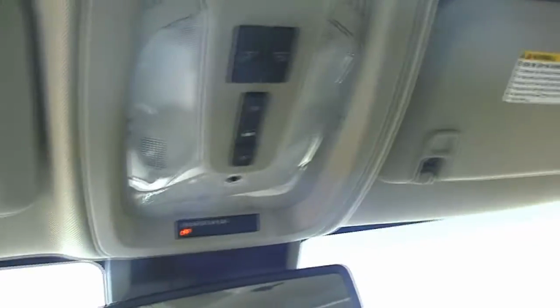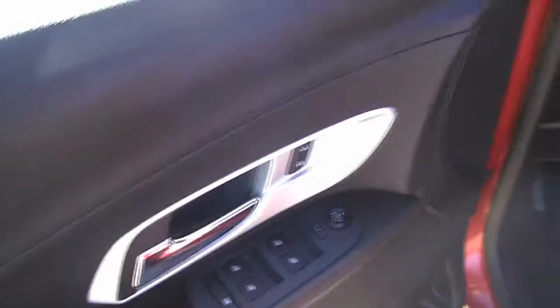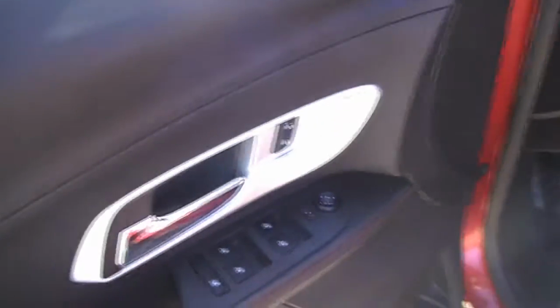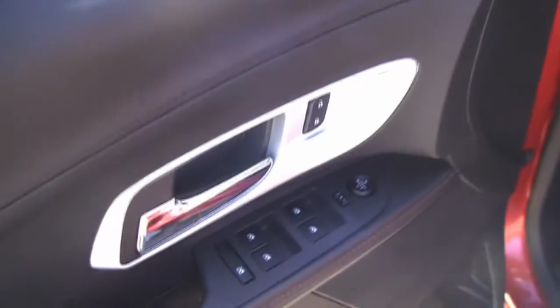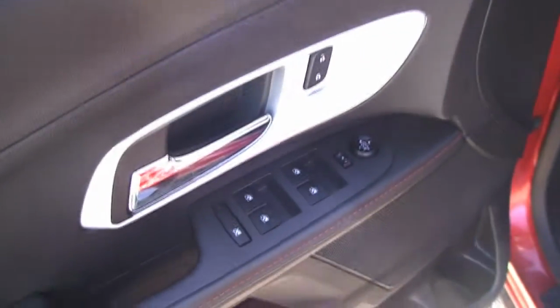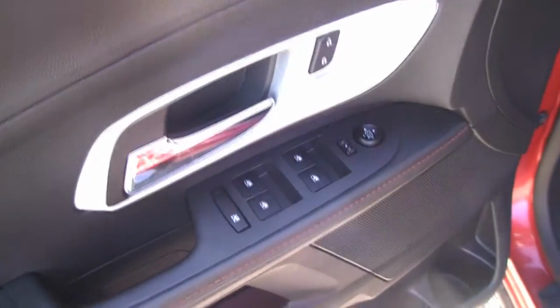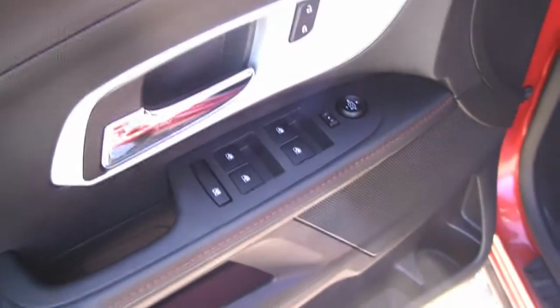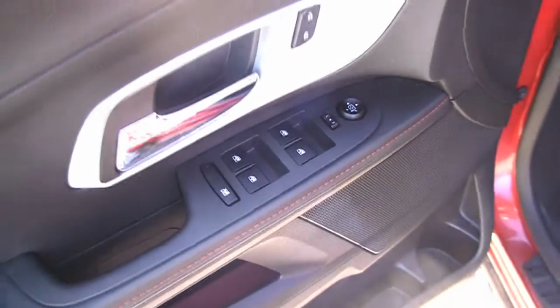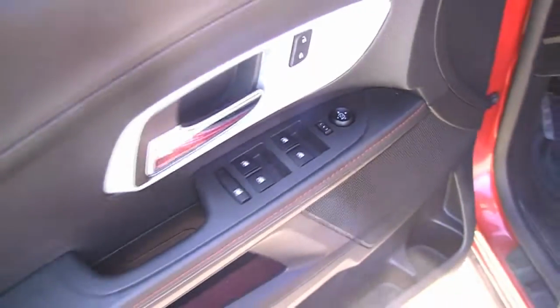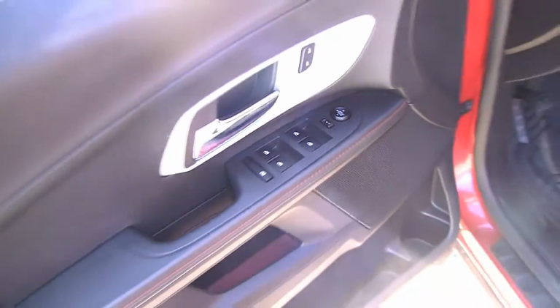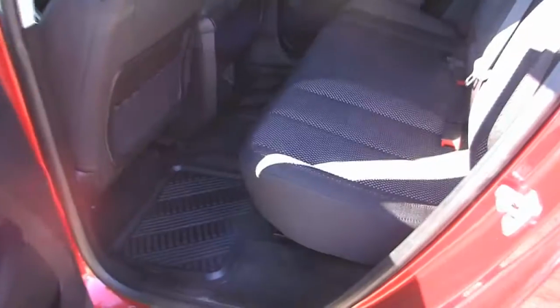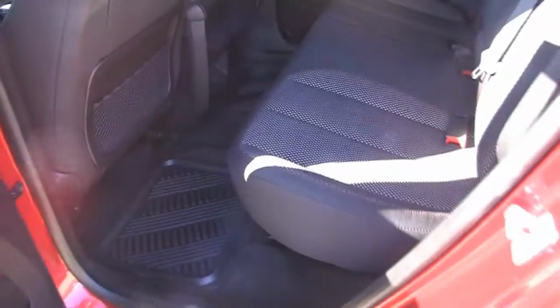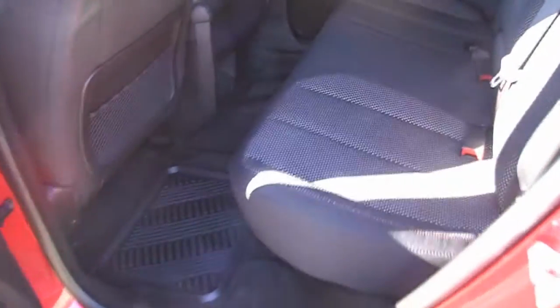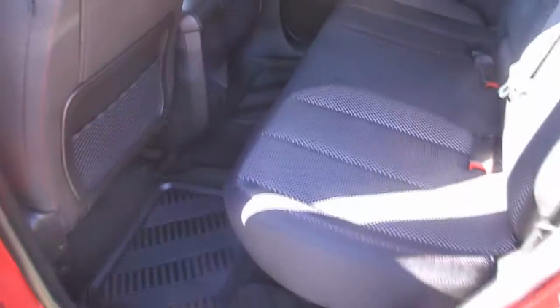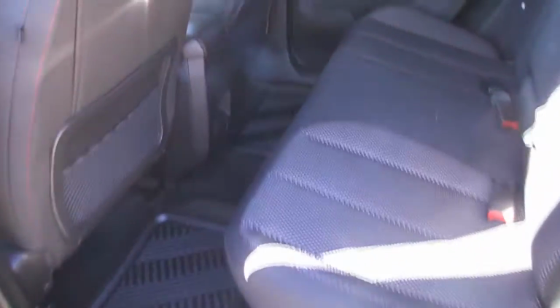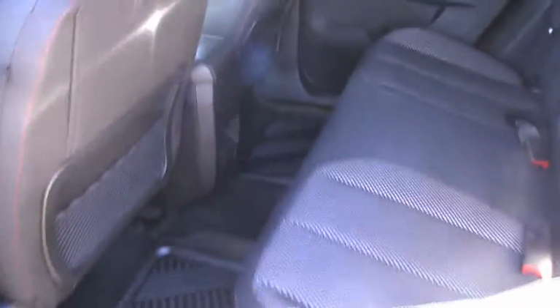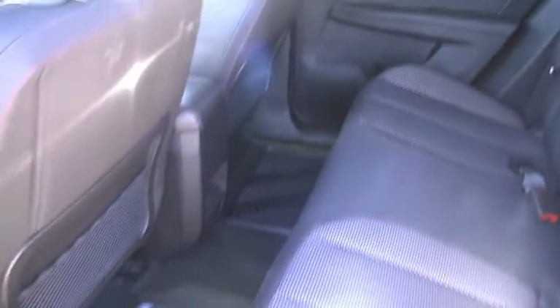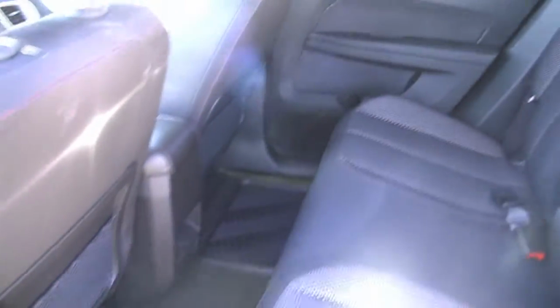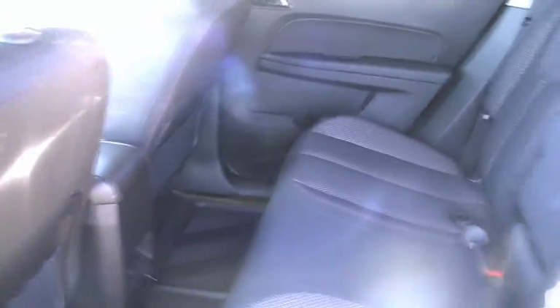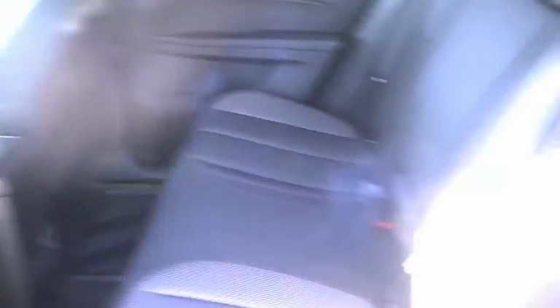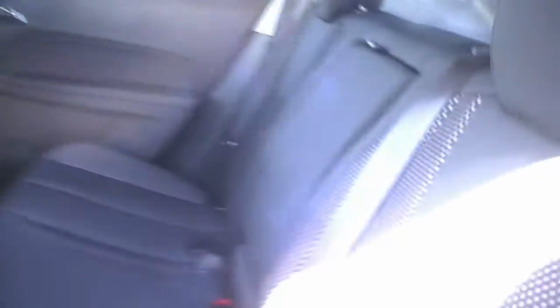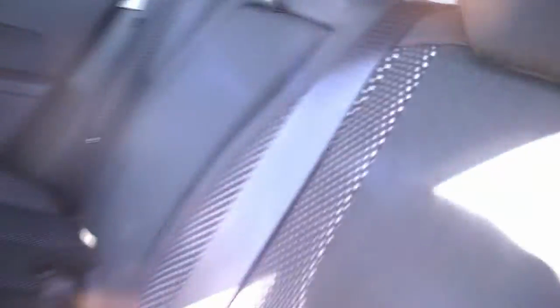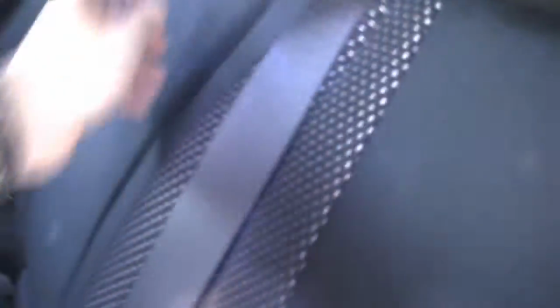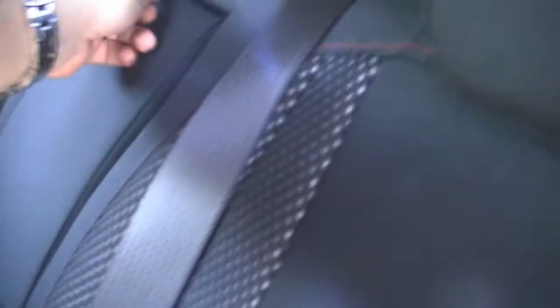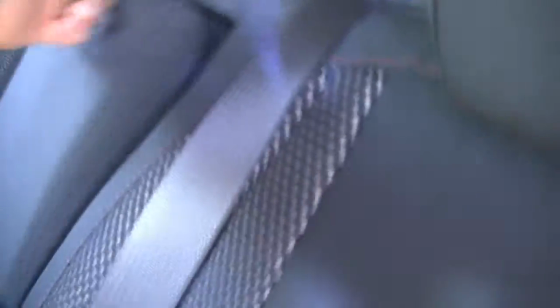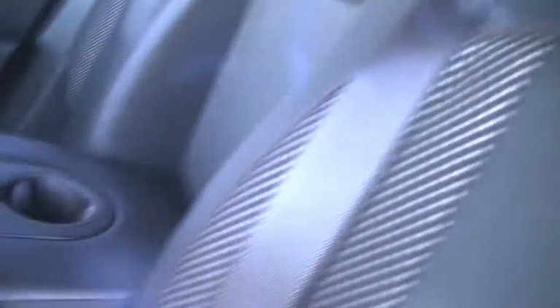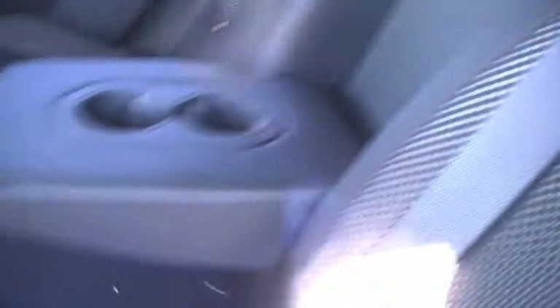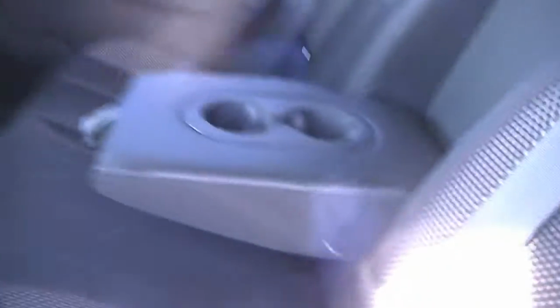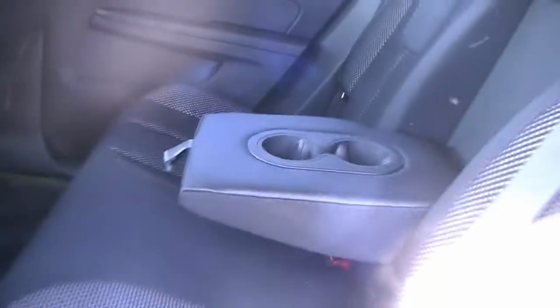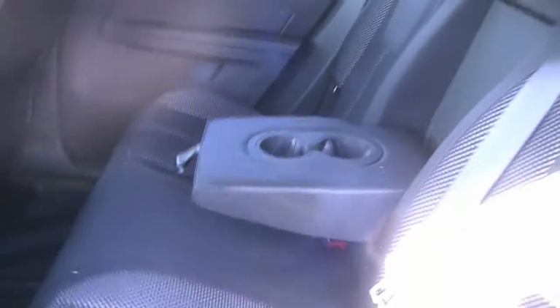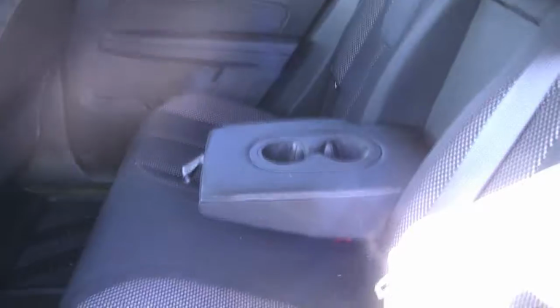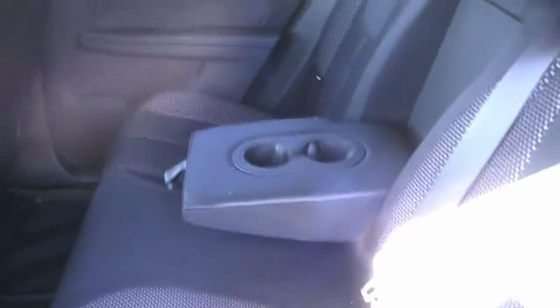It has power windows, locks, and mirrors. The back seats have good legroom. There's our armrests with cup holders.